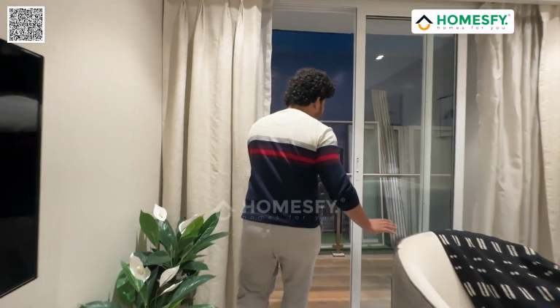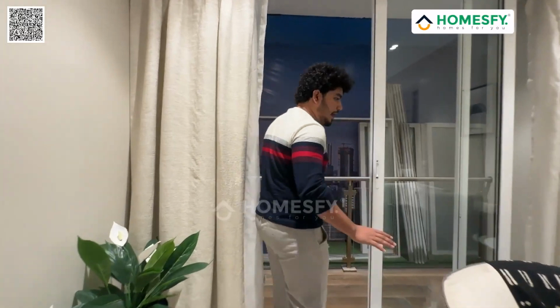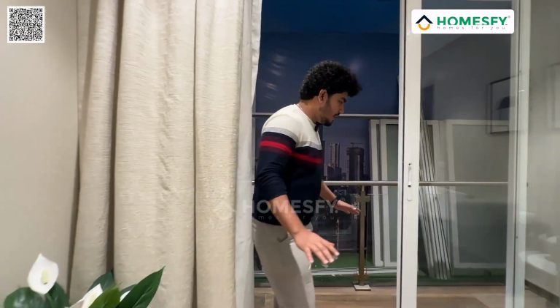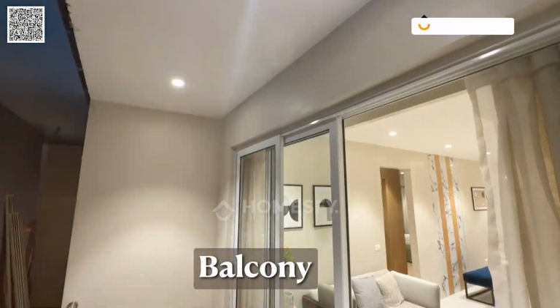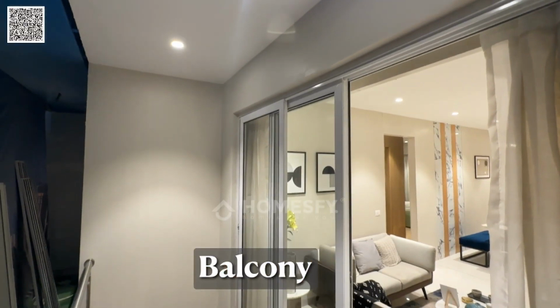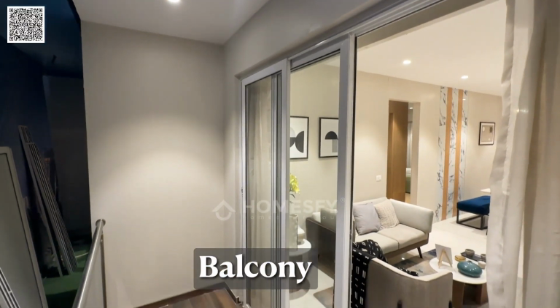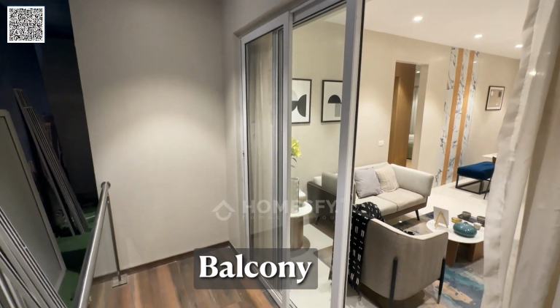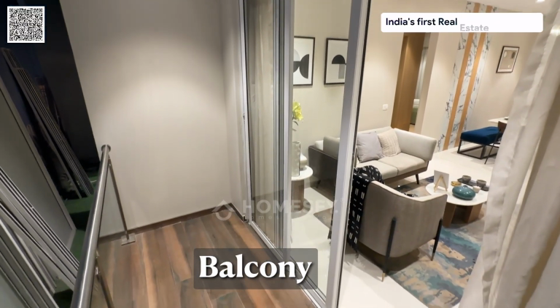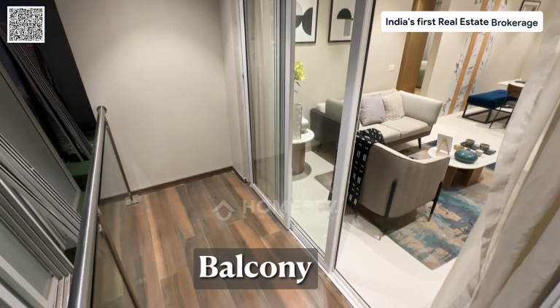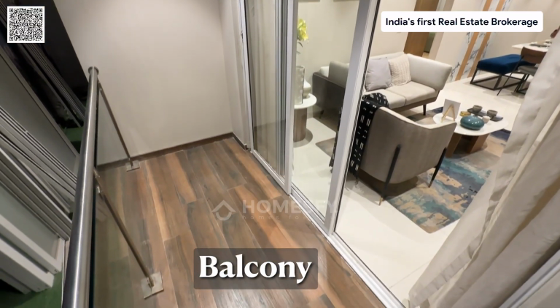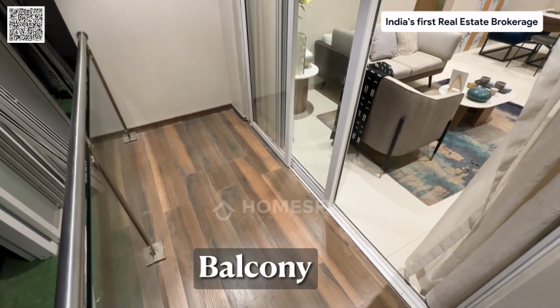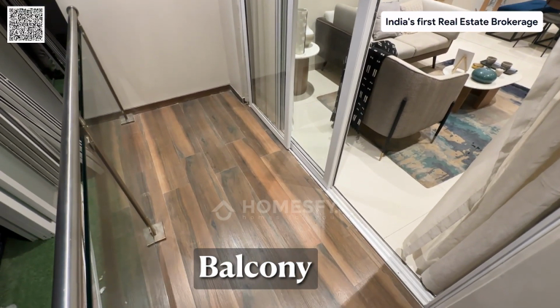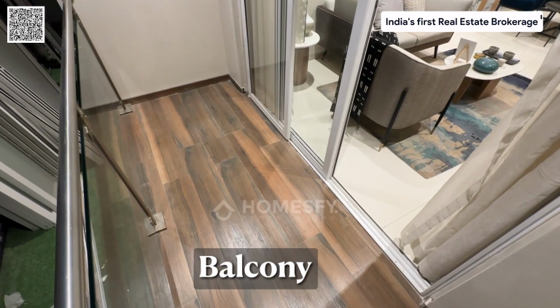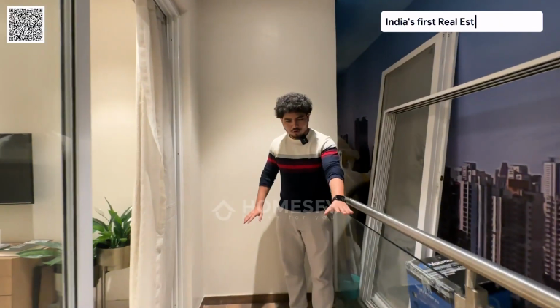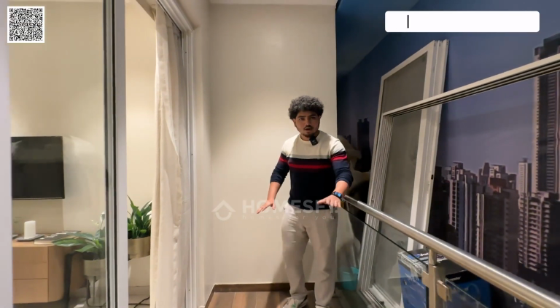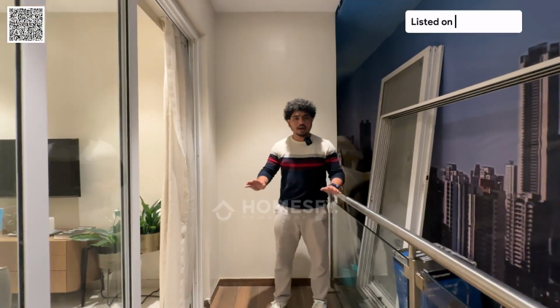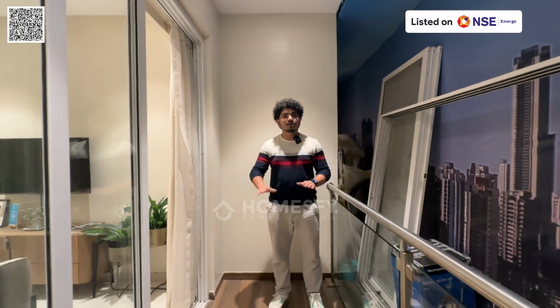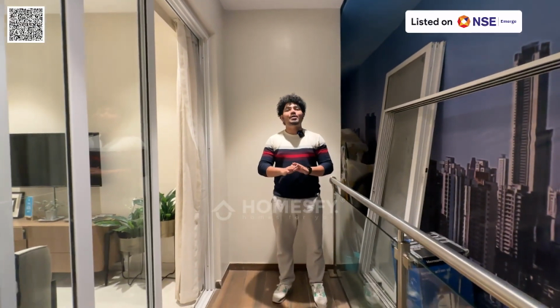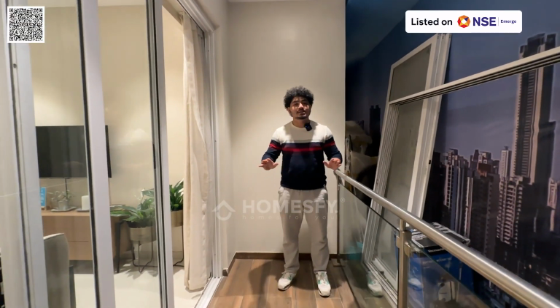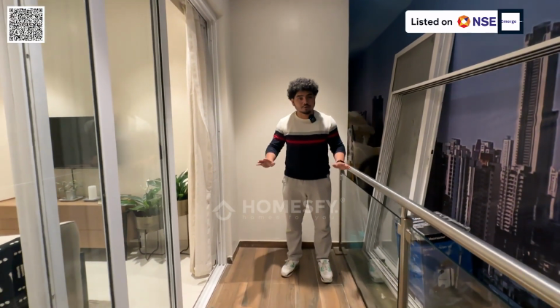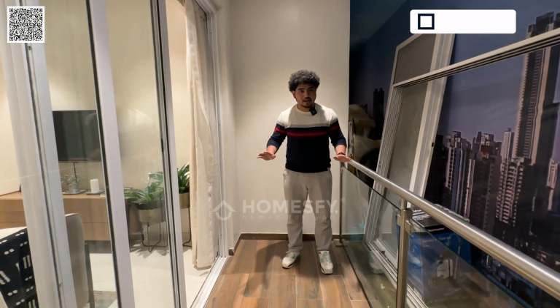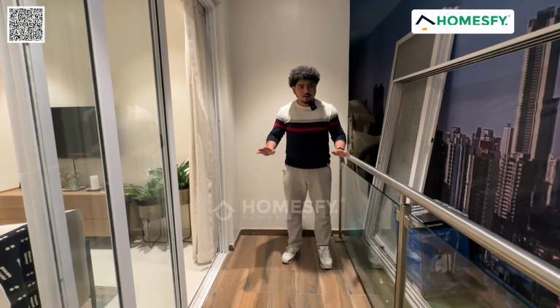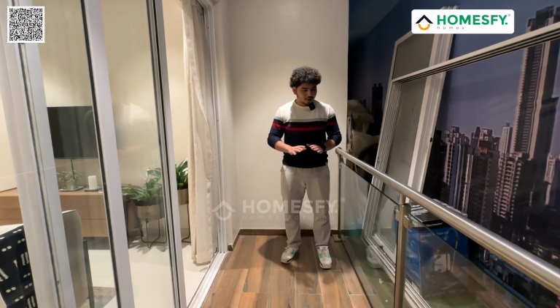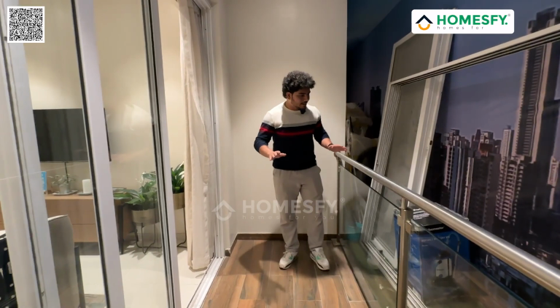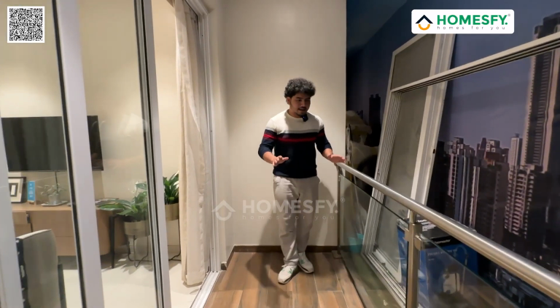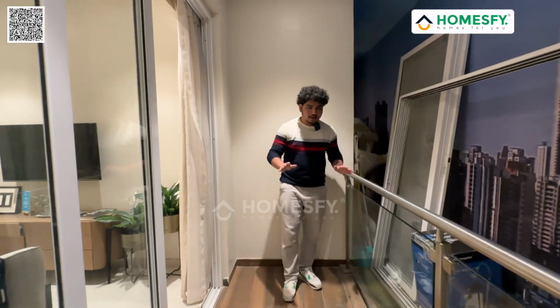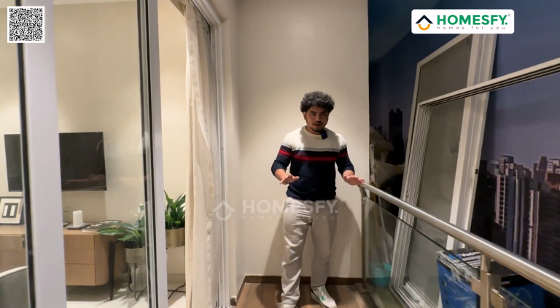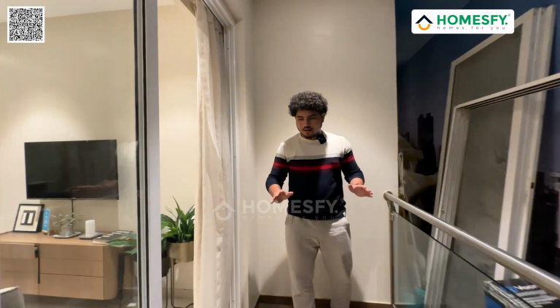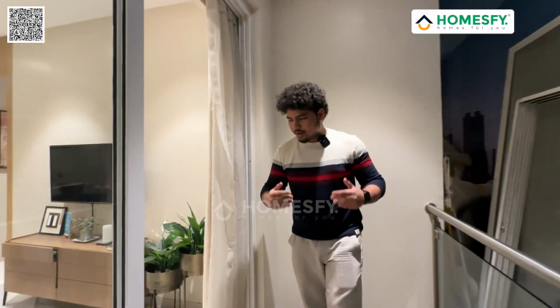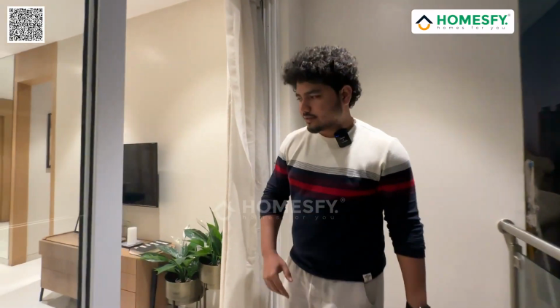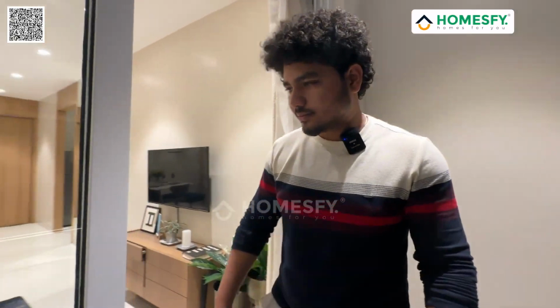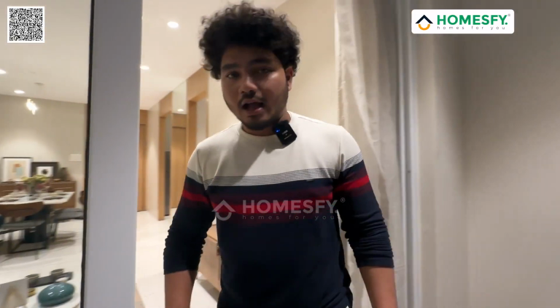This is the balcony. You can see how spacious it is. There are two chairs and one table — it is quite a good fit. This is a great design for the balcony.